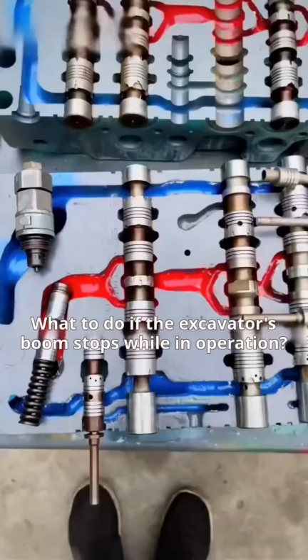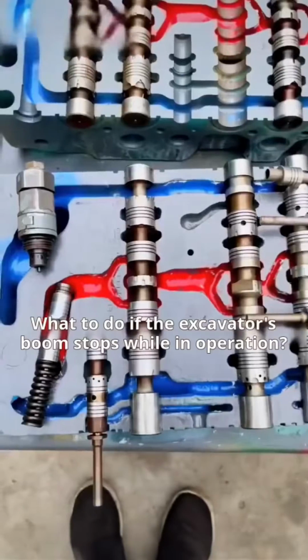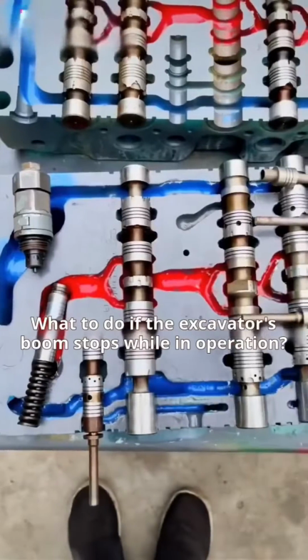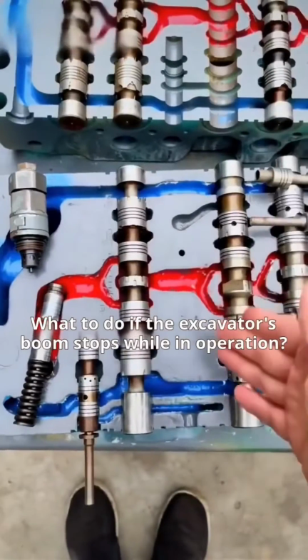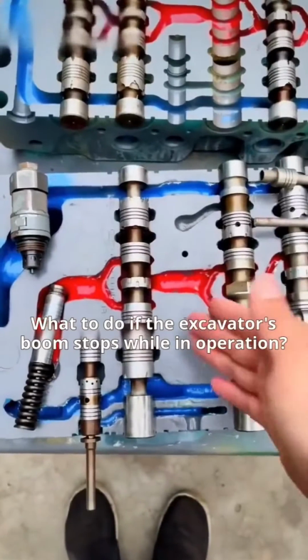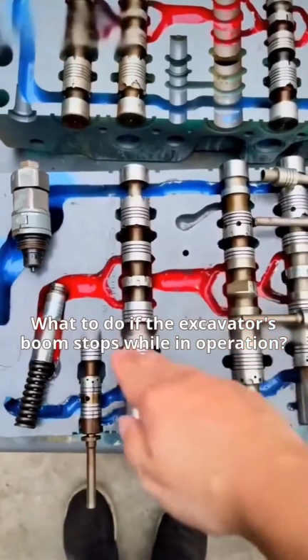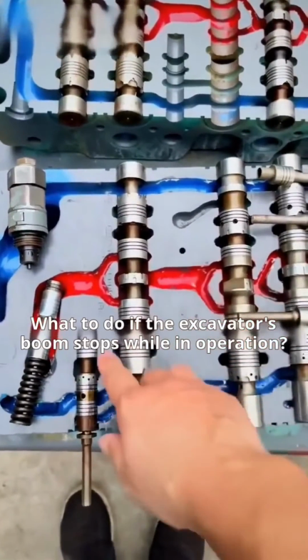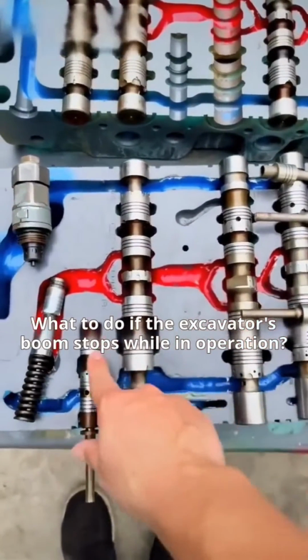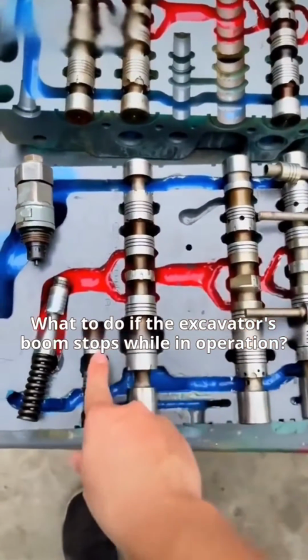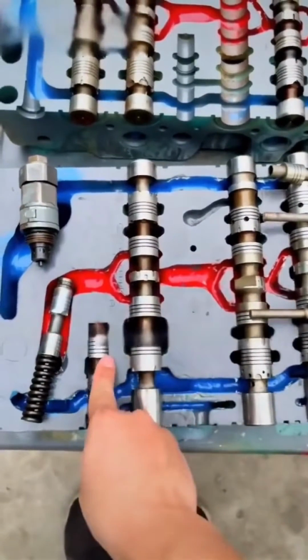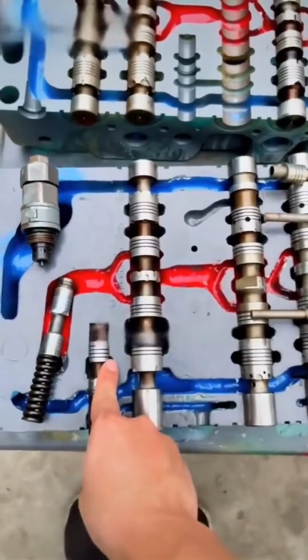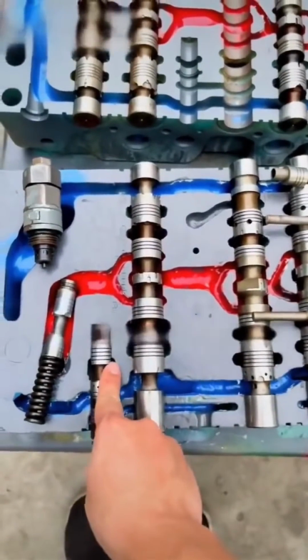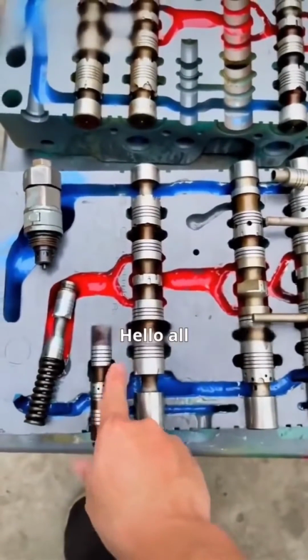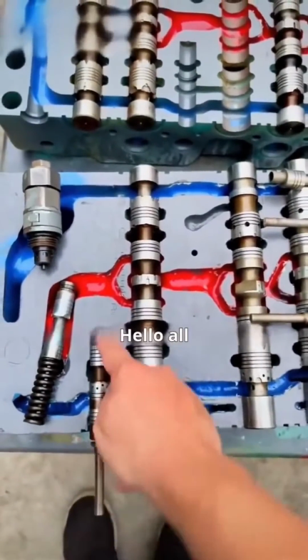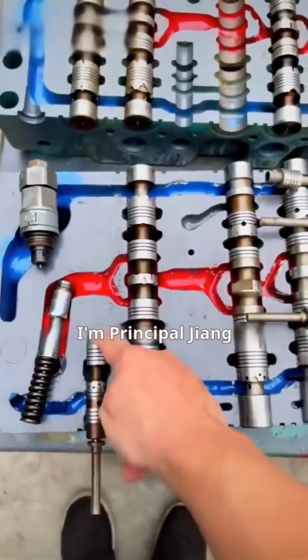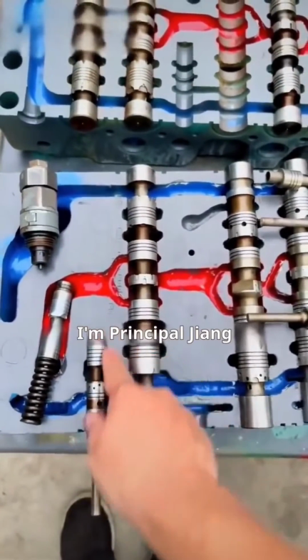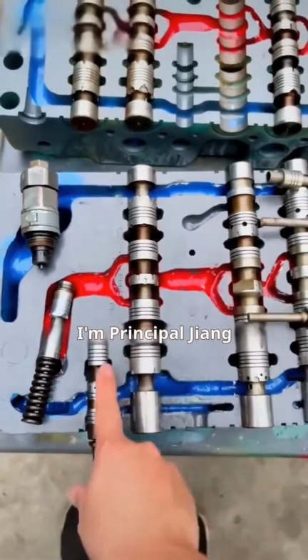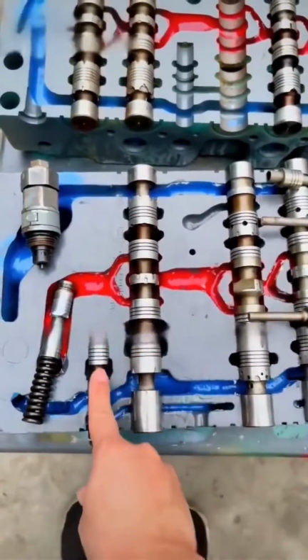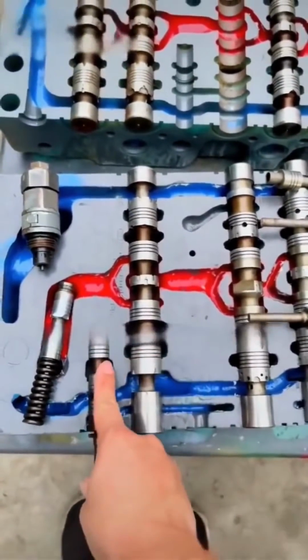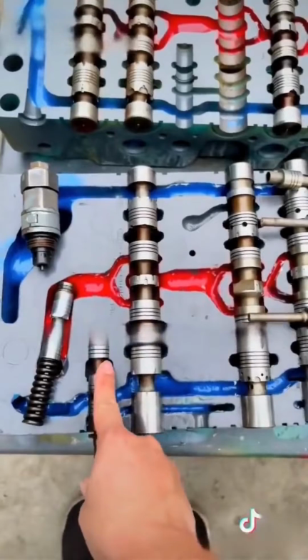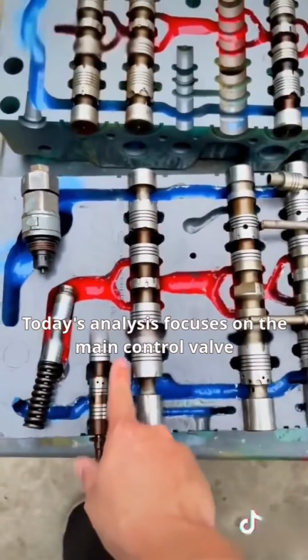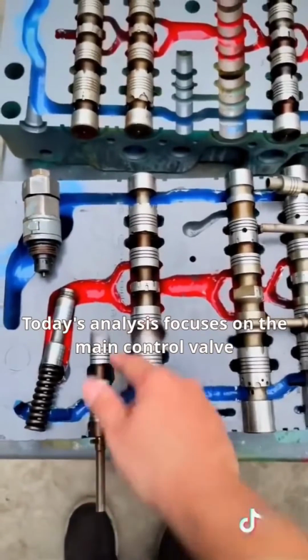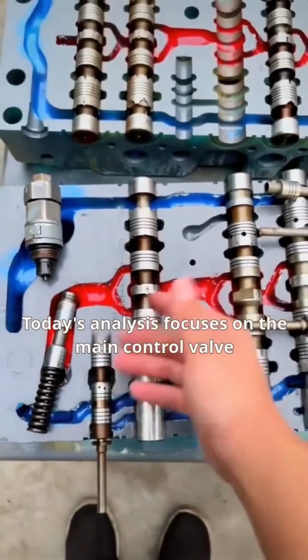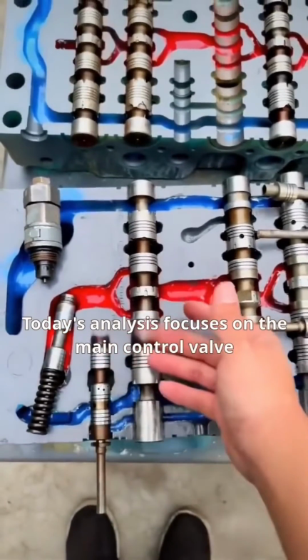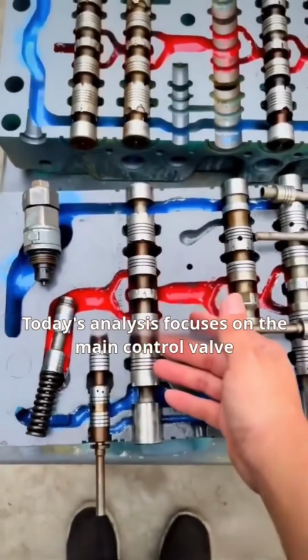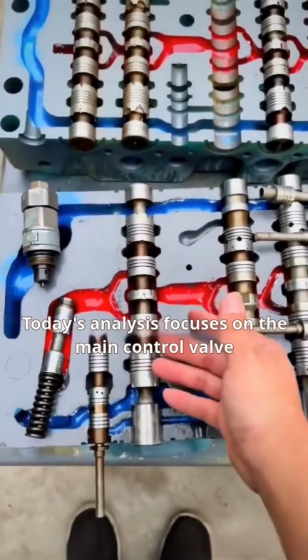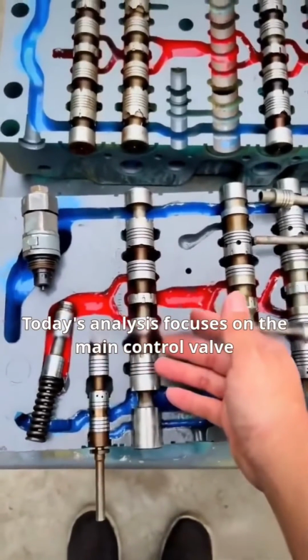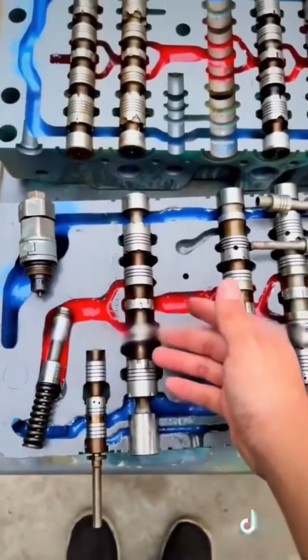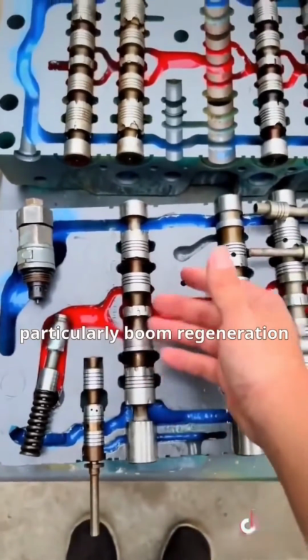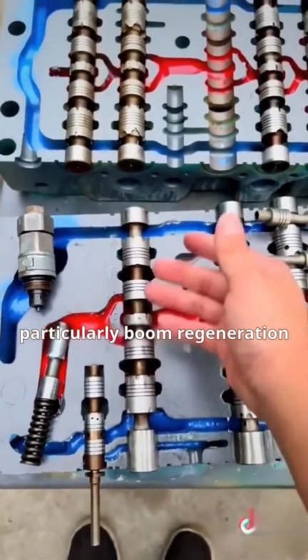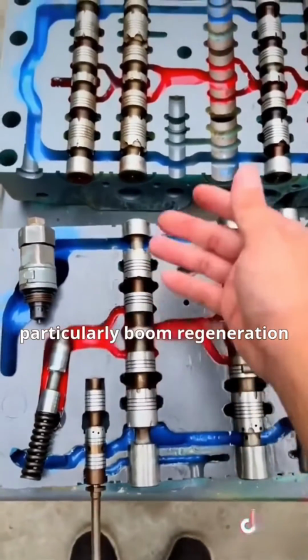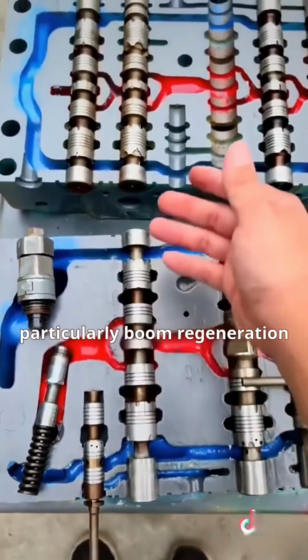What to do if the excavator's boom stops while in operation? Hello all, I'm Principal Jiang. Today's analysis focuses on the main control valve, particularly boom regeneration.